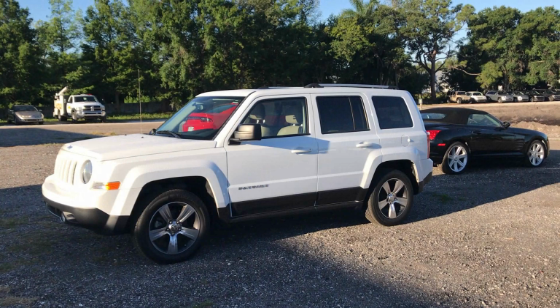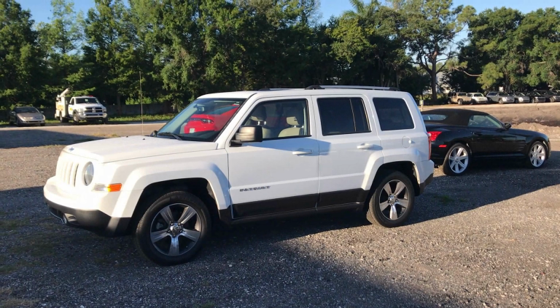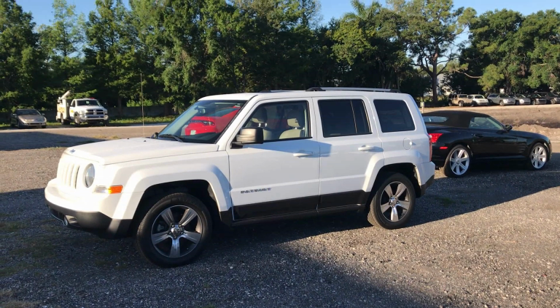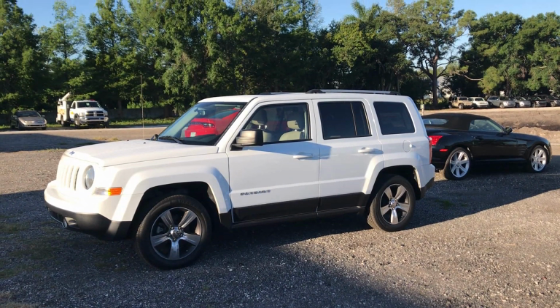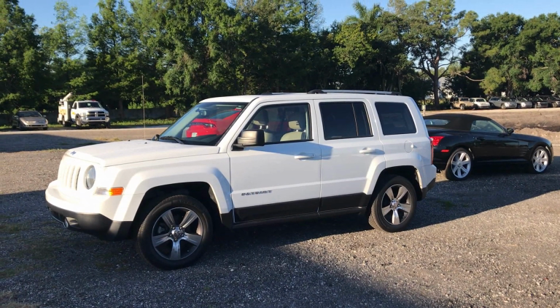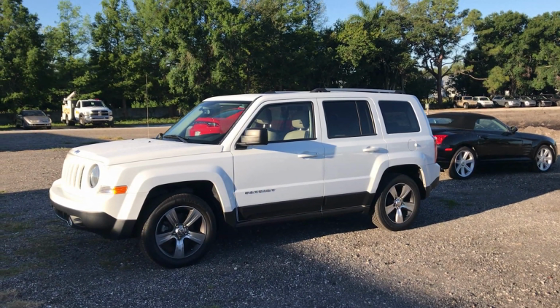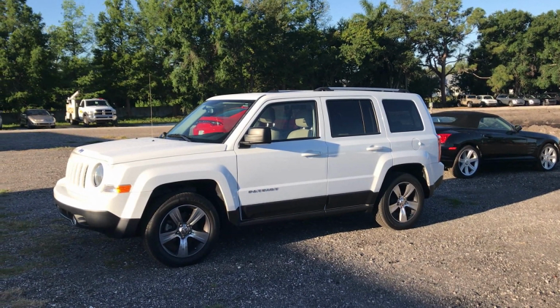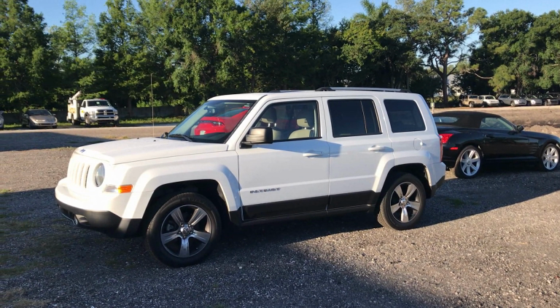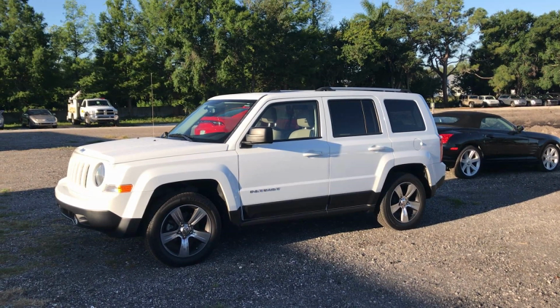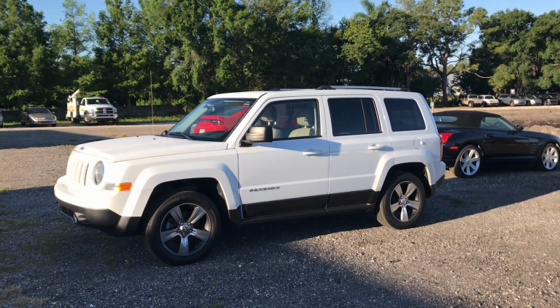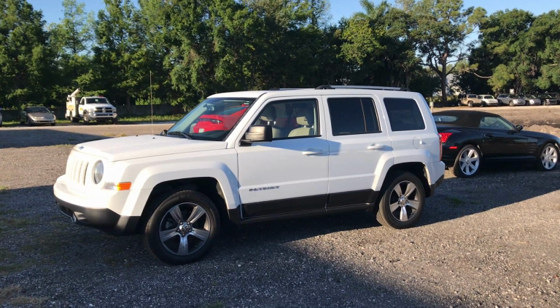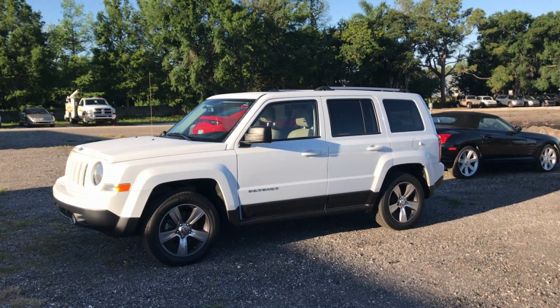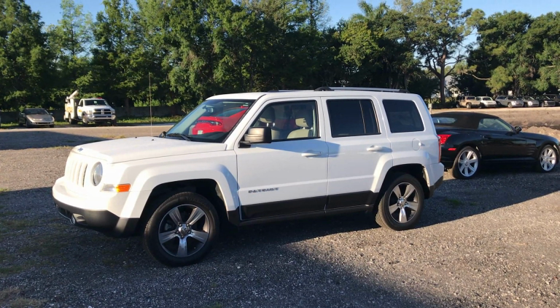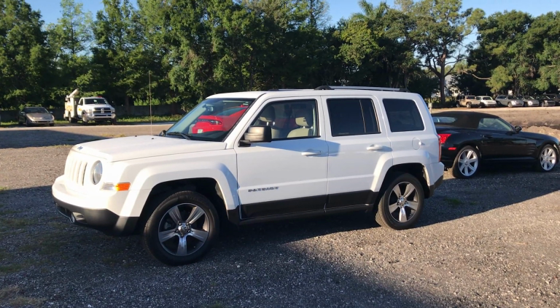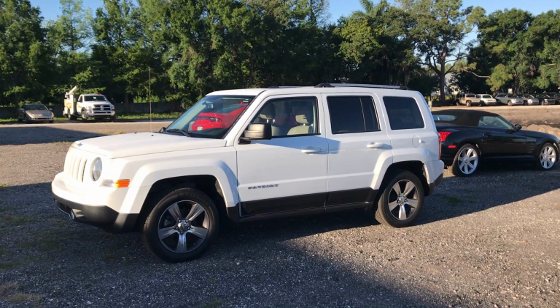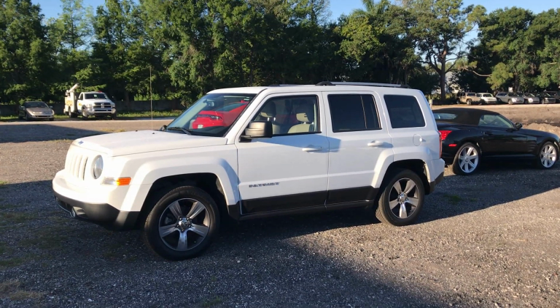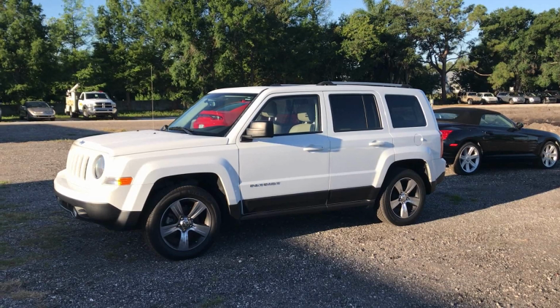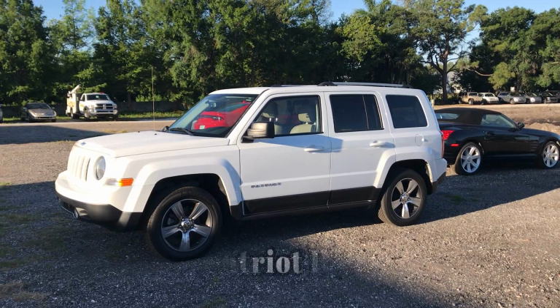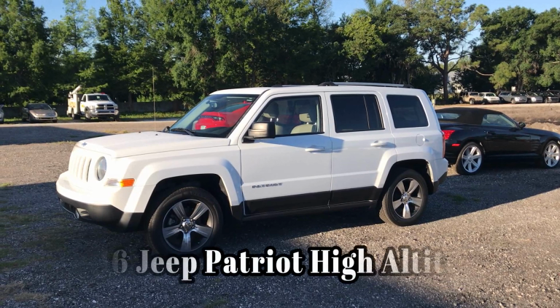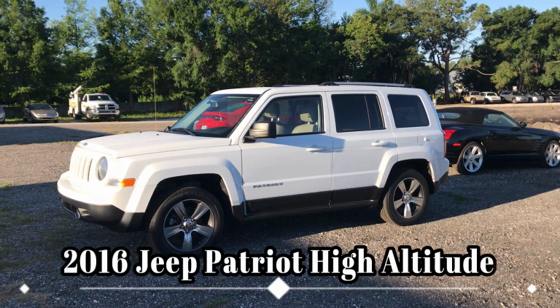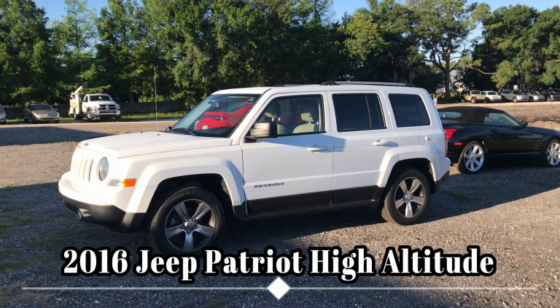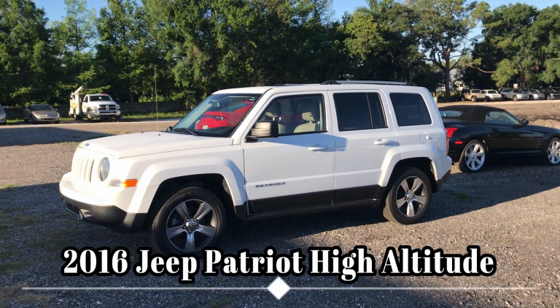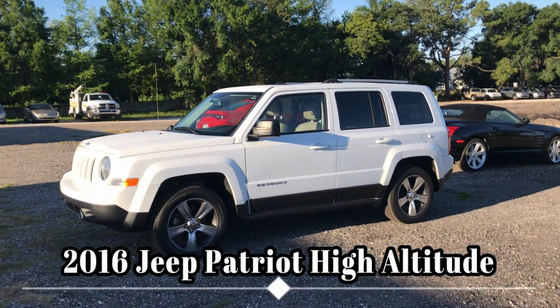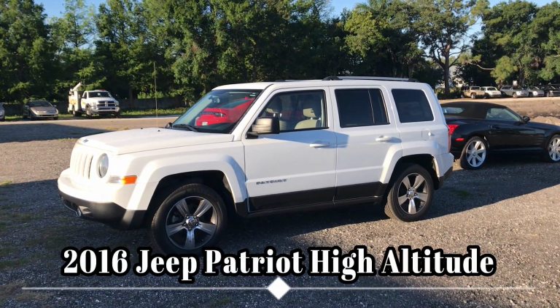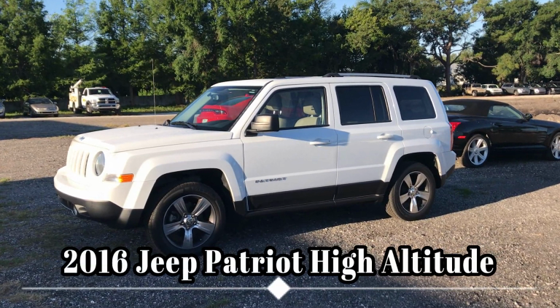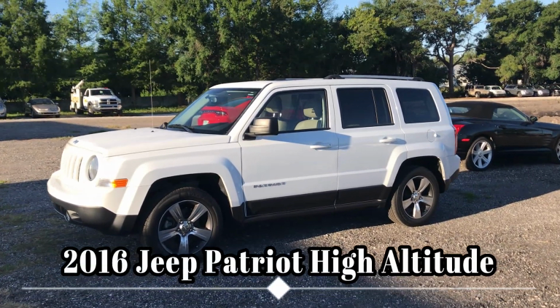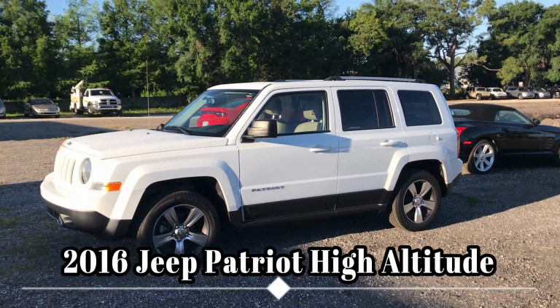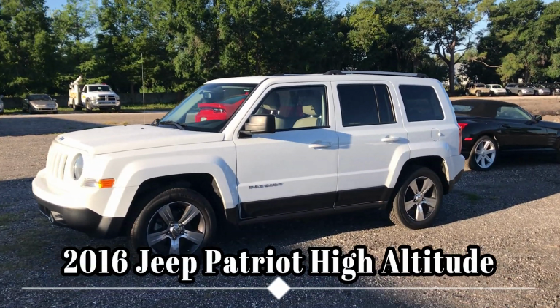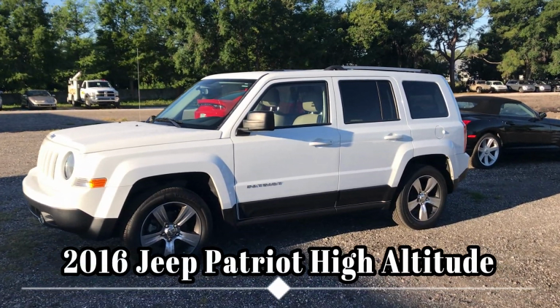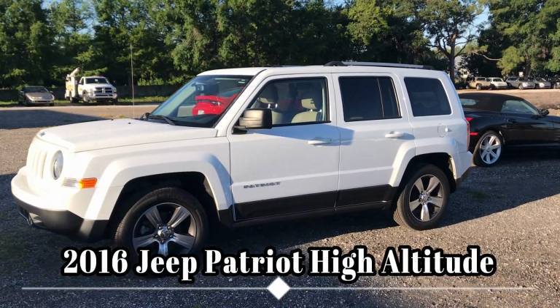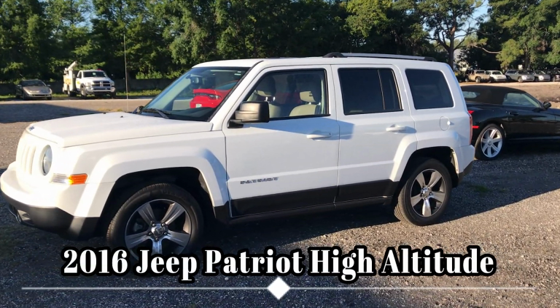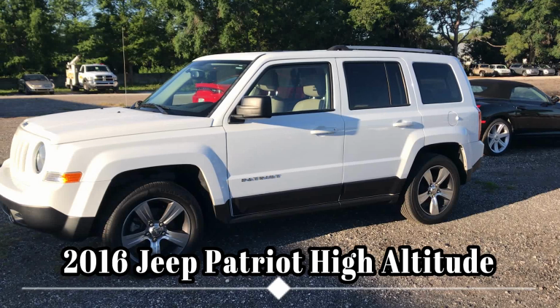Hi, this is Teresa here at Ferkins Chrysler Jeep Dodge Ram in Bradenton, Florida. Just took in this 2016 Jeep Patriot — this is a High Altitude Edition.